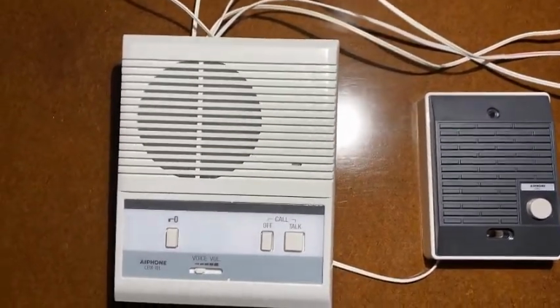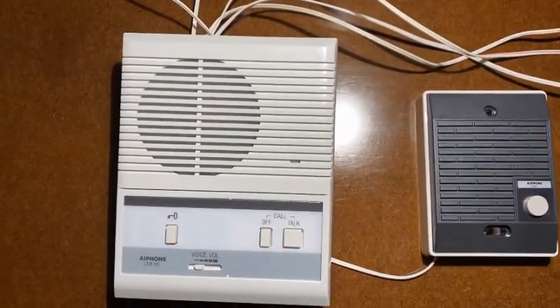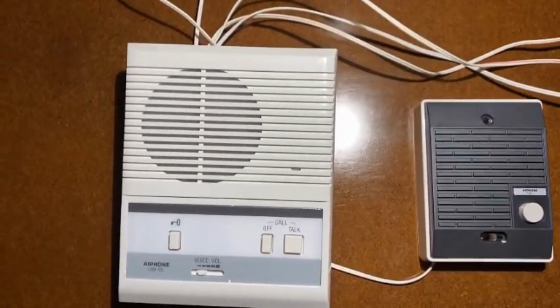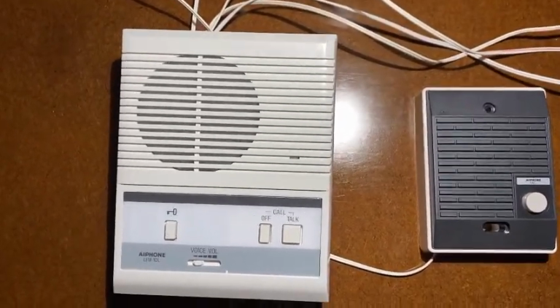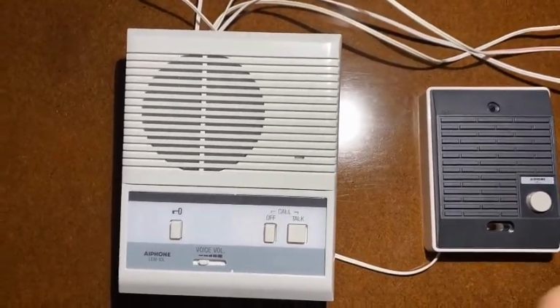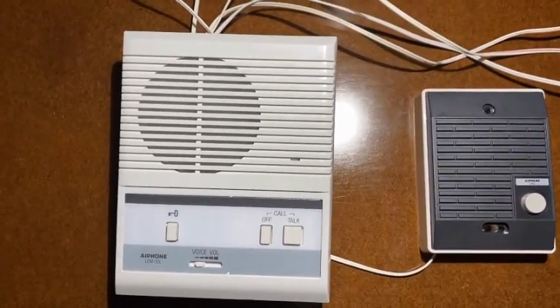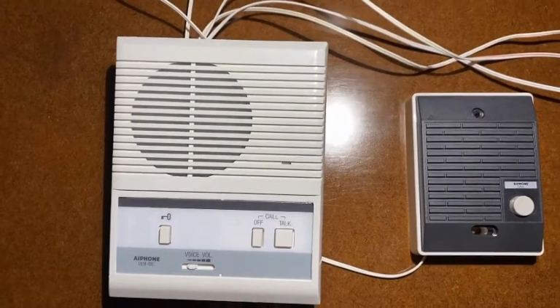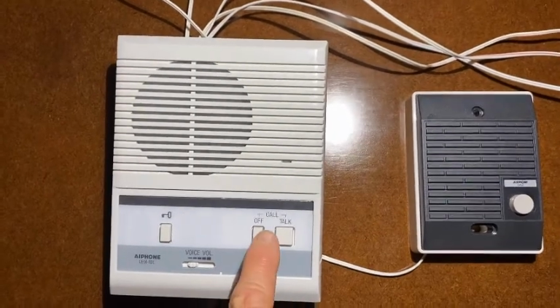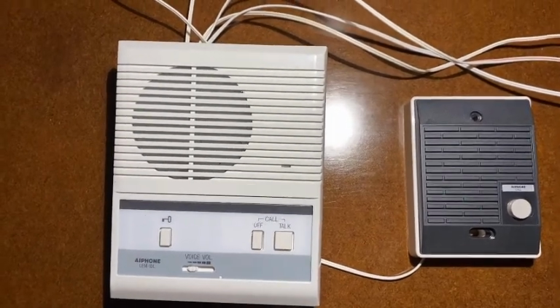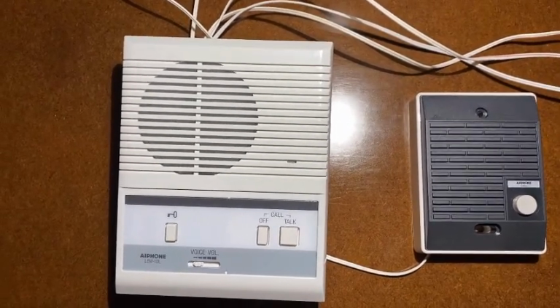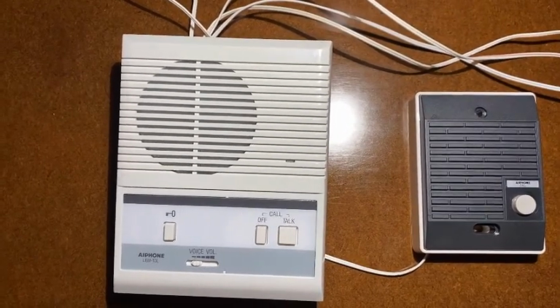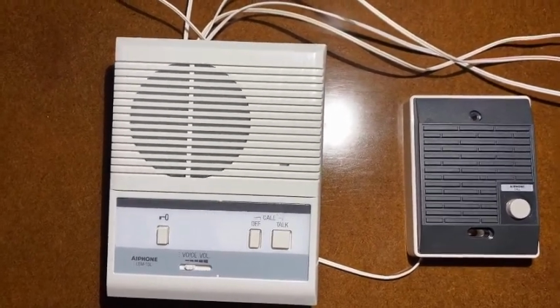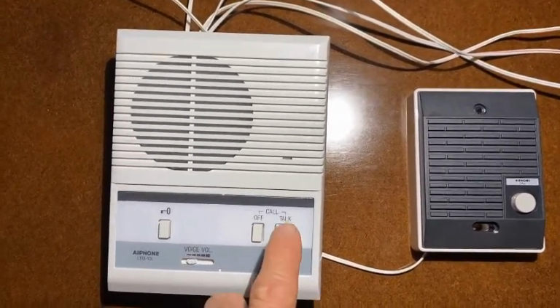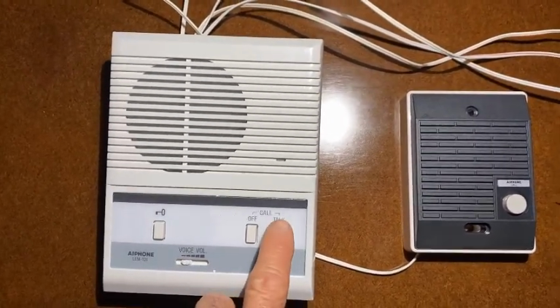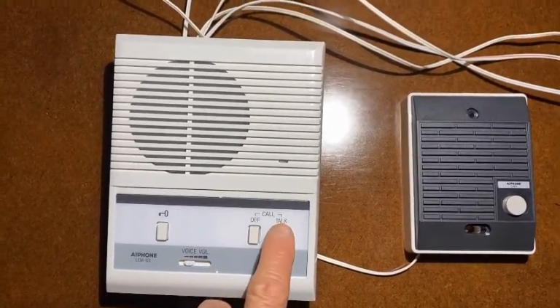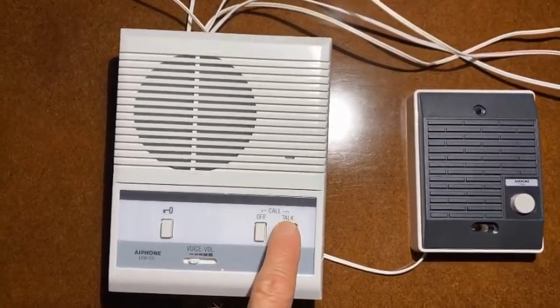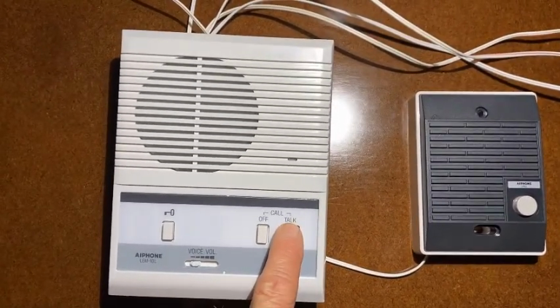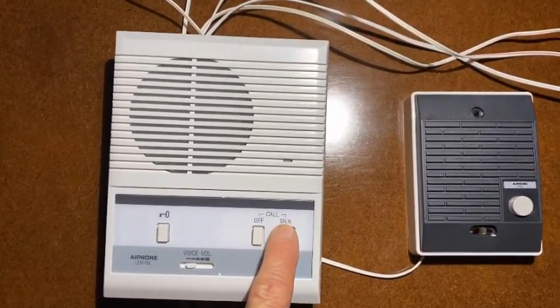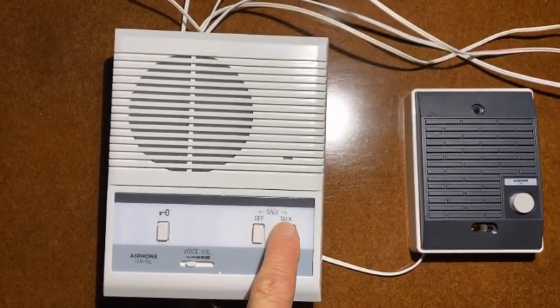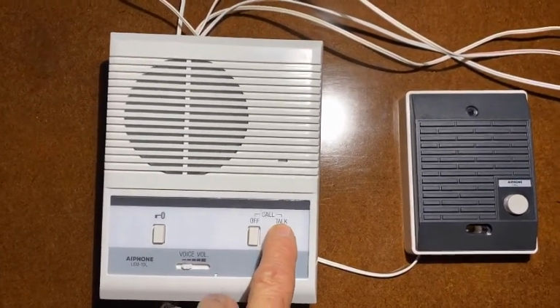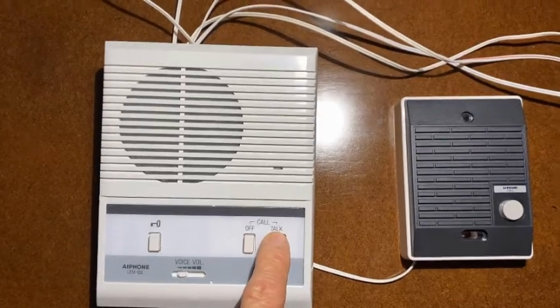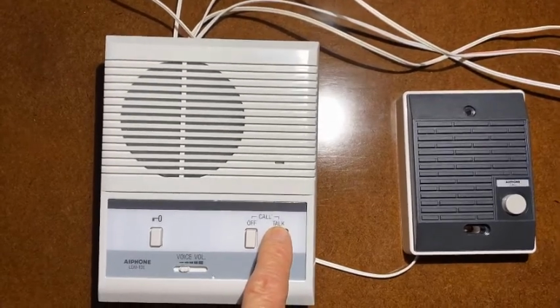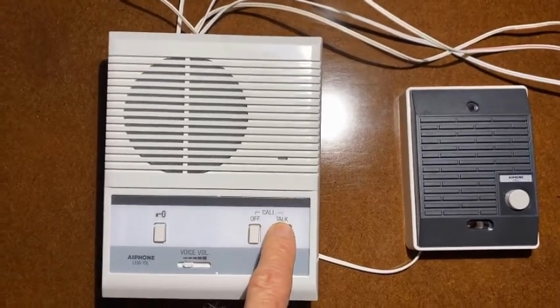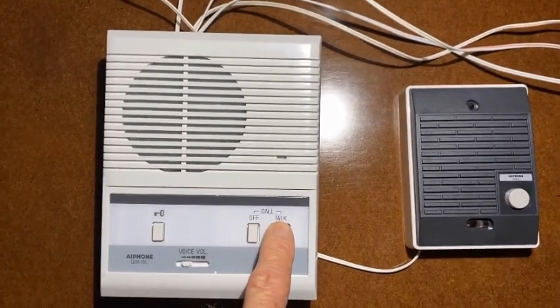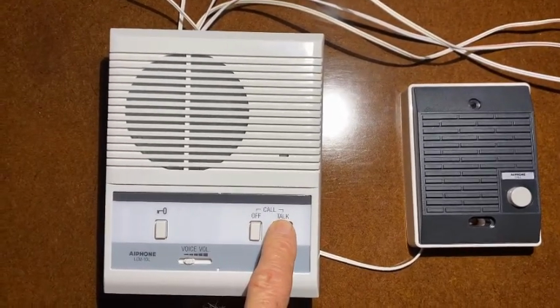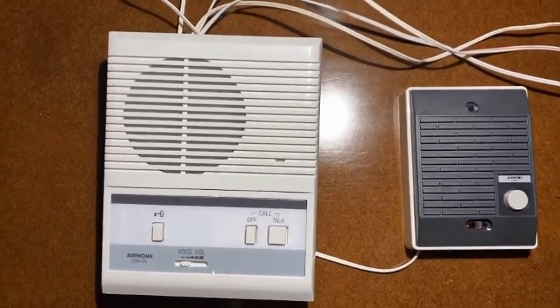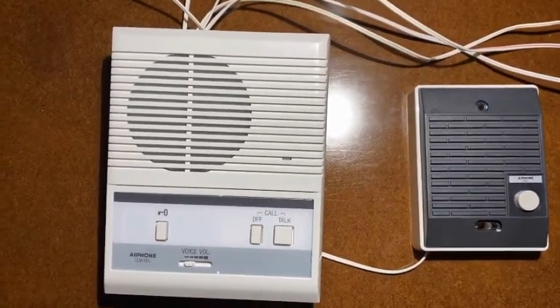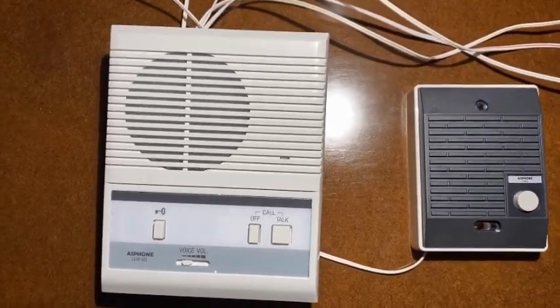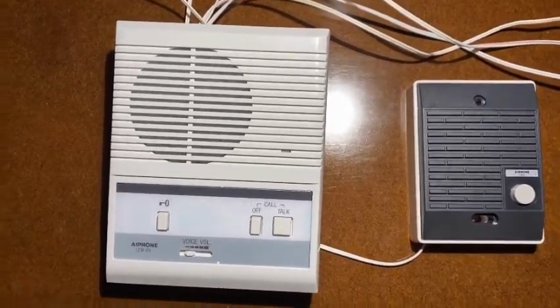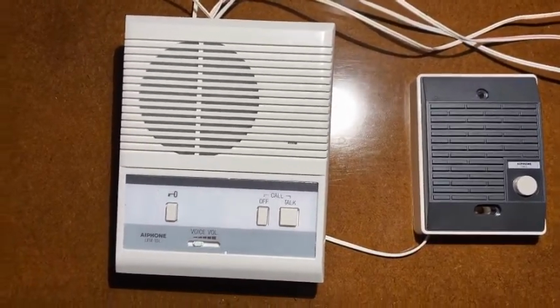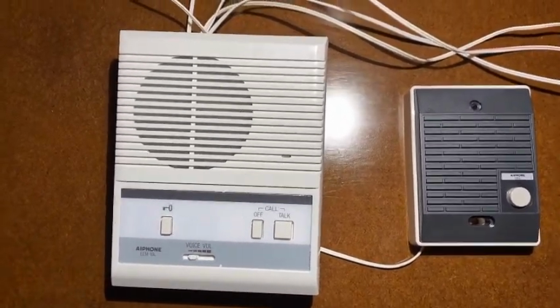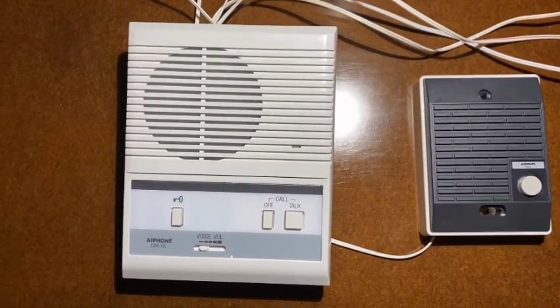And if I want to talk to the outside user, I'm the only one that has to press a button. I do that by pressing this button, and now my microphone is live. I release to listen to the outdoor one.